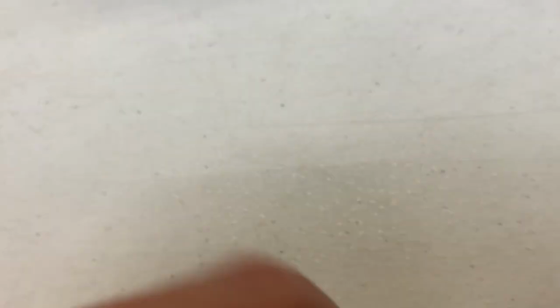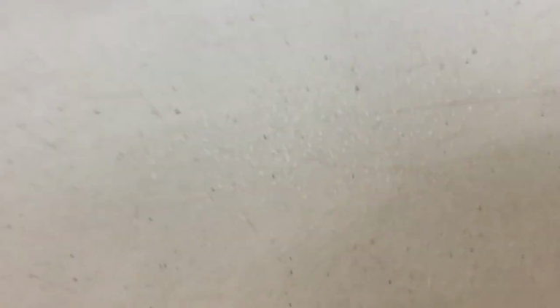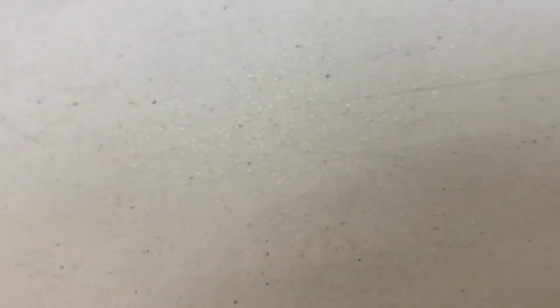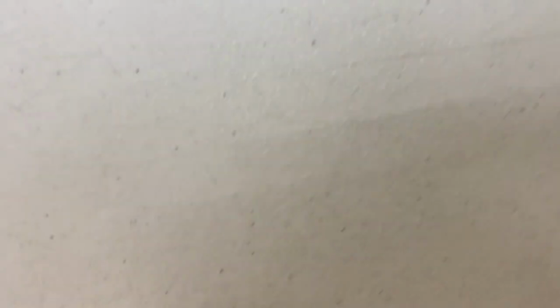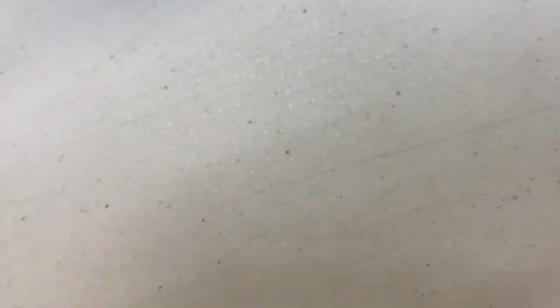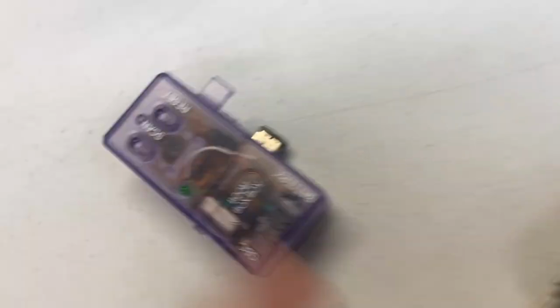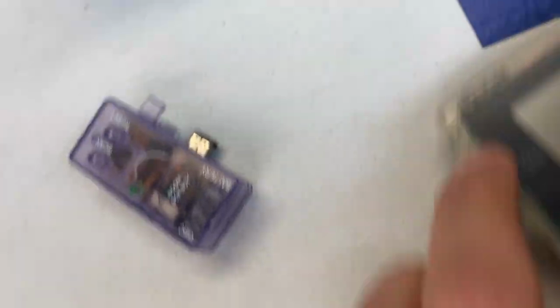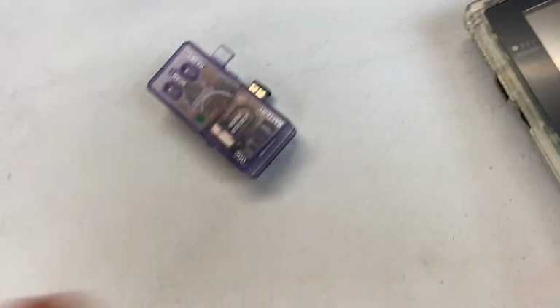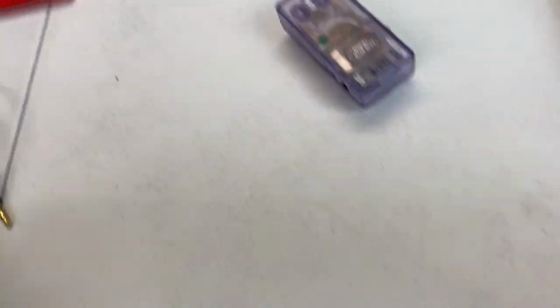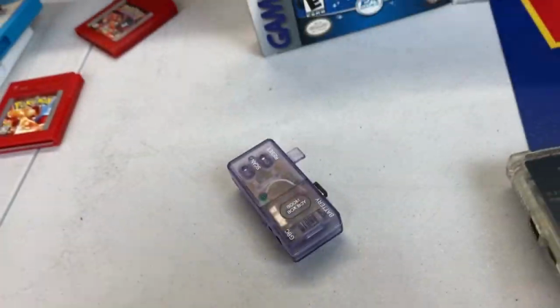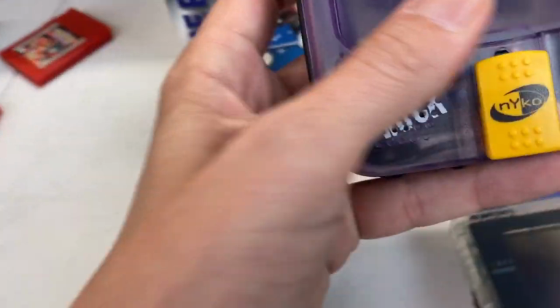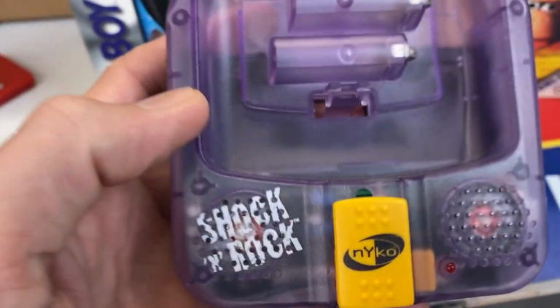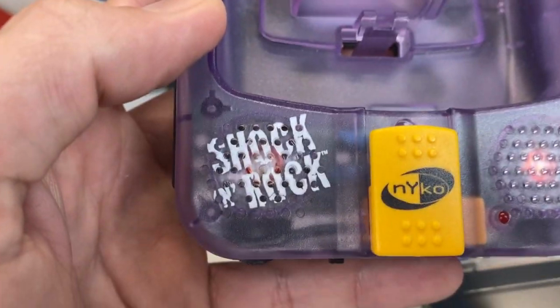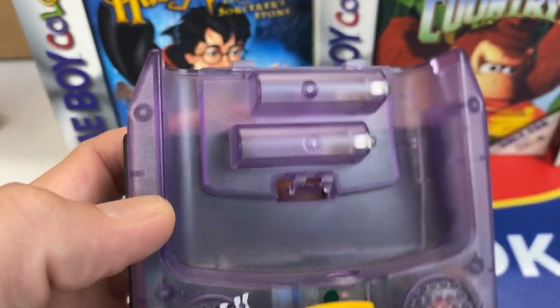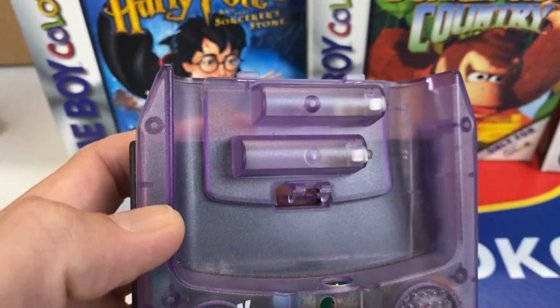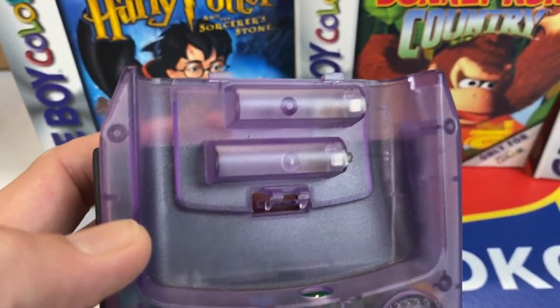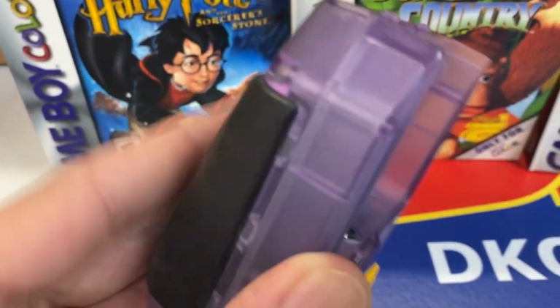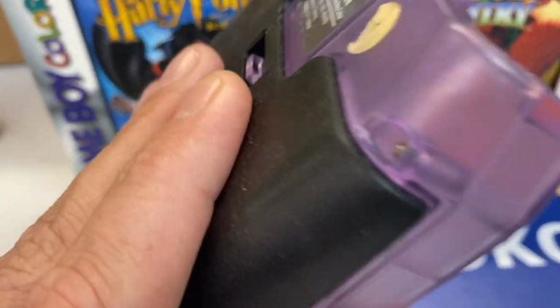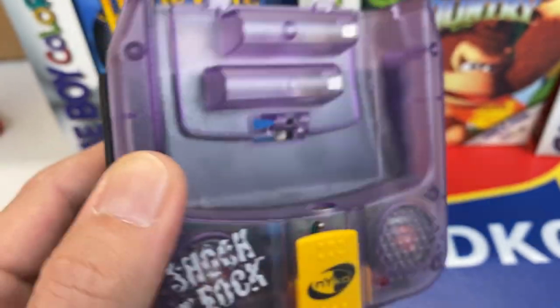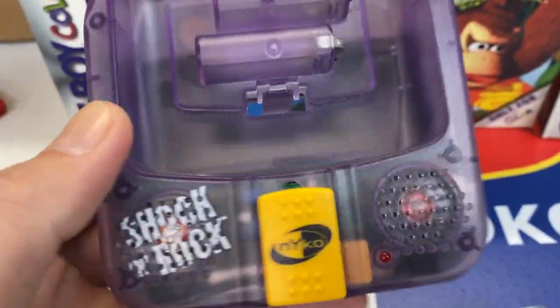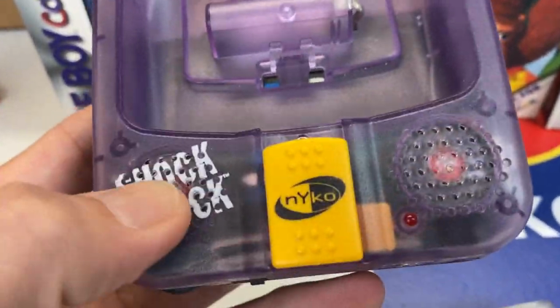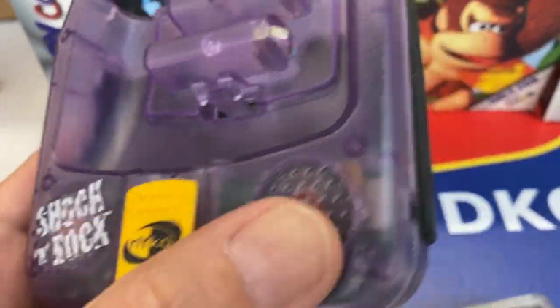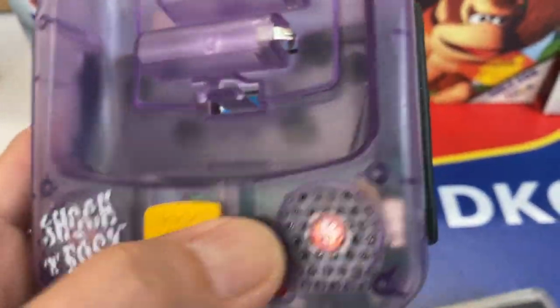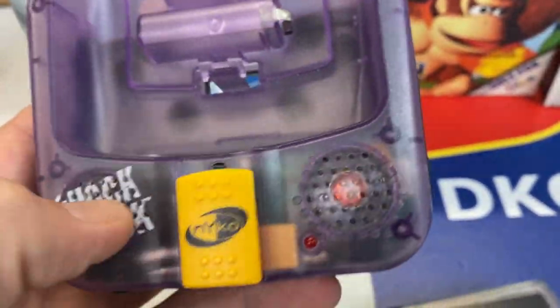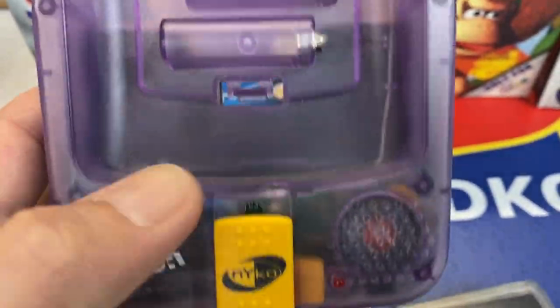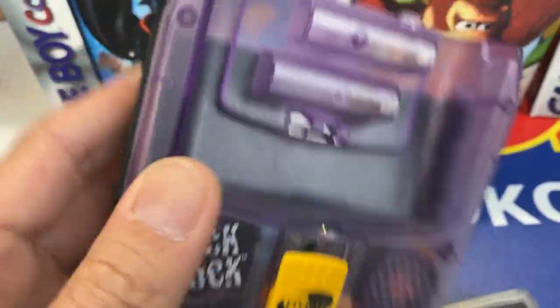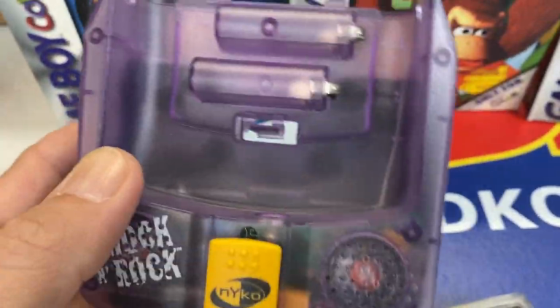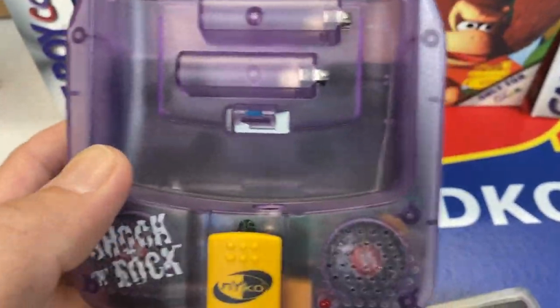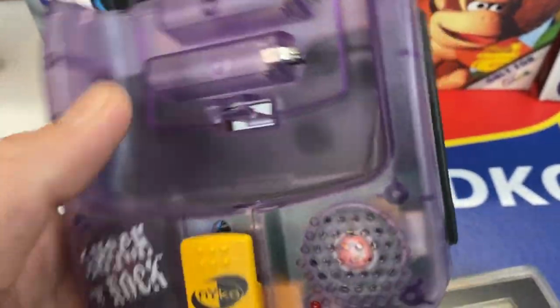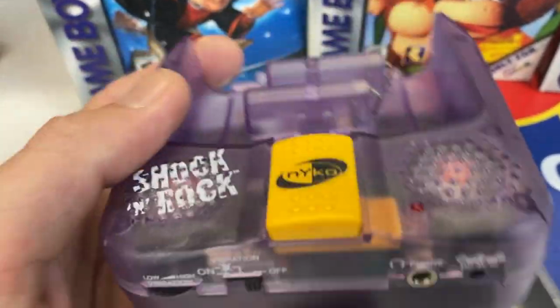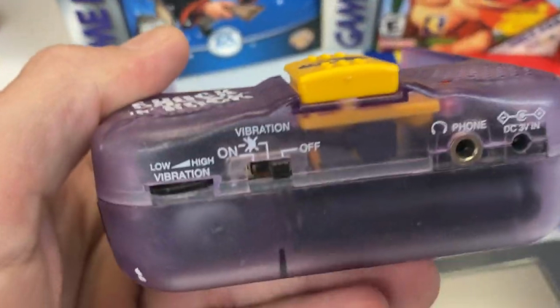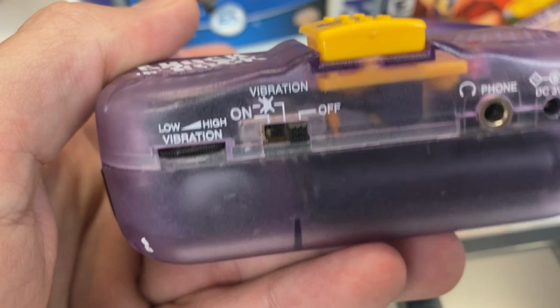Also, I found one other cool accessory — check this out. This is called the Shockin' Rock. It gives better speakers for the Game Boy Color, as well as adding a vibration feature to it.